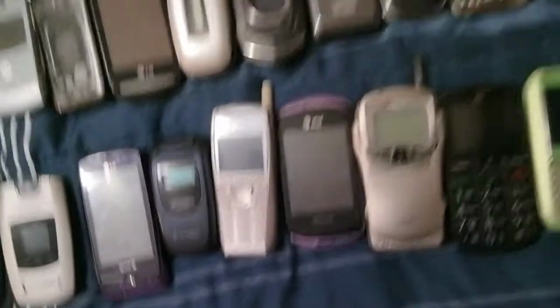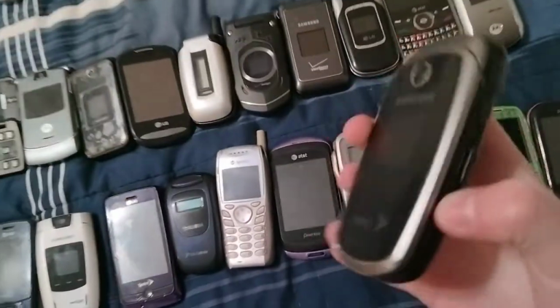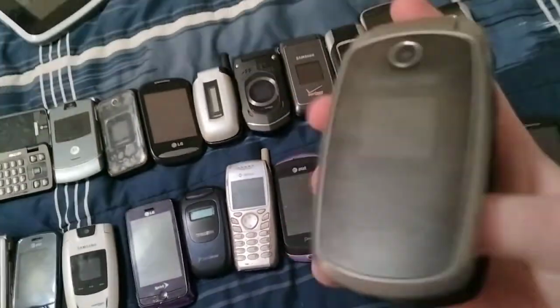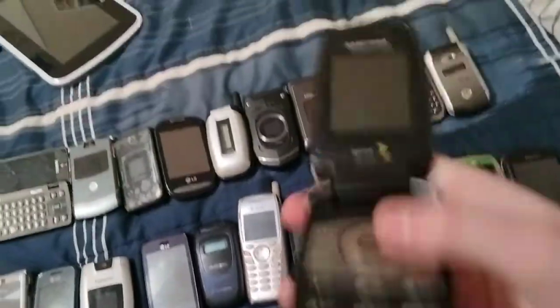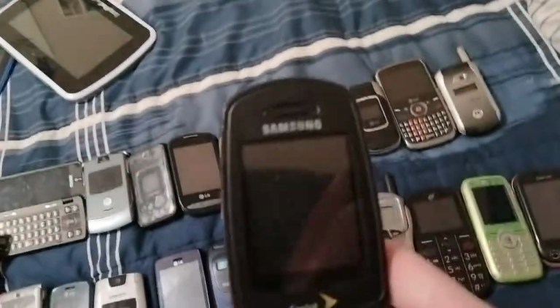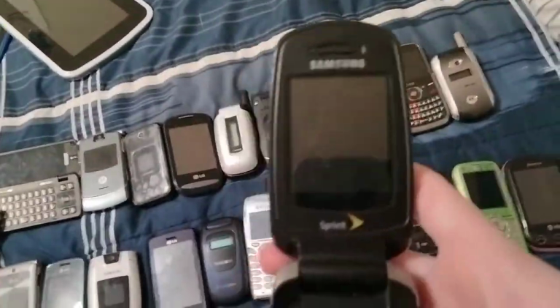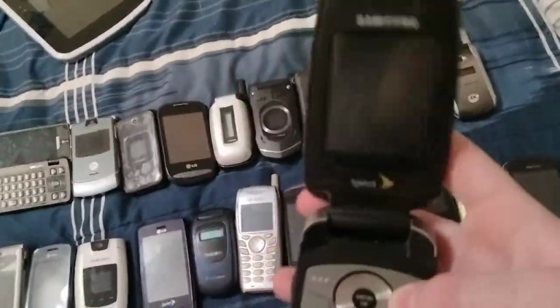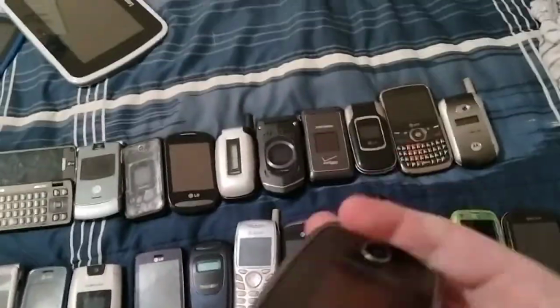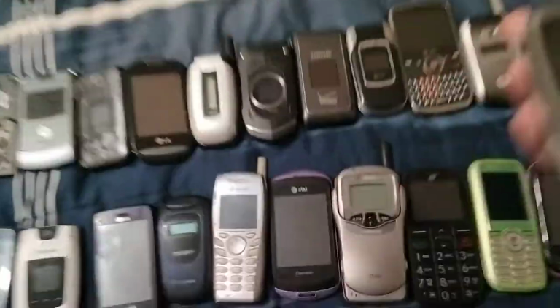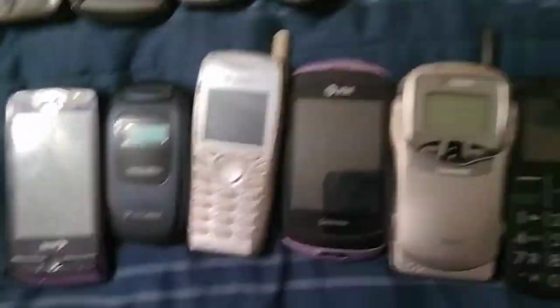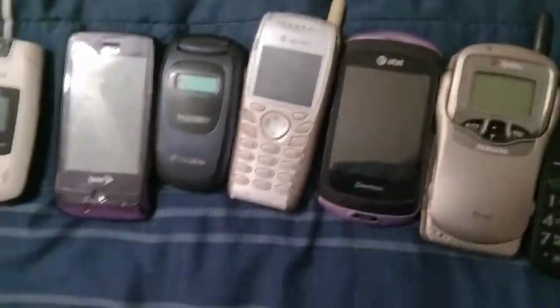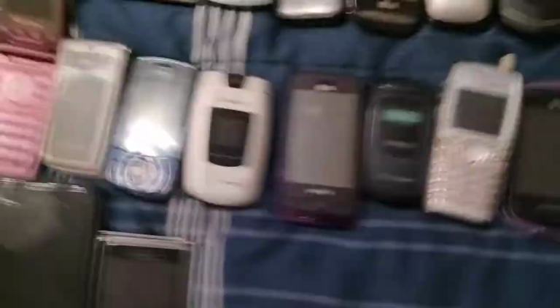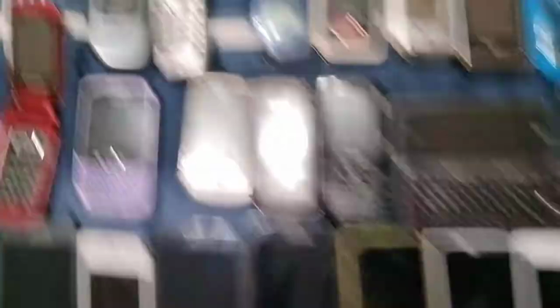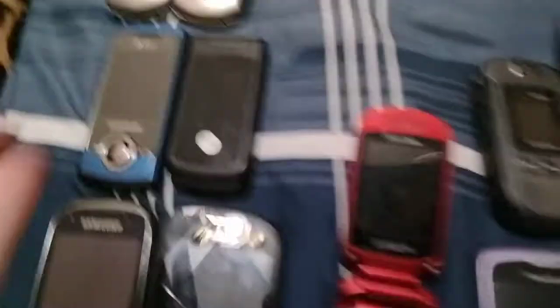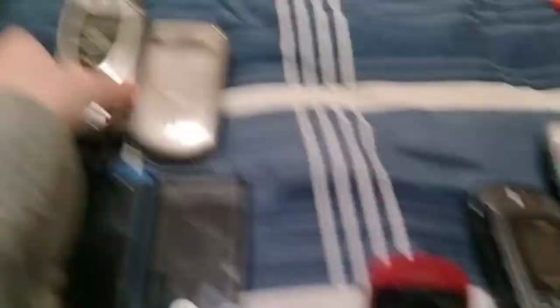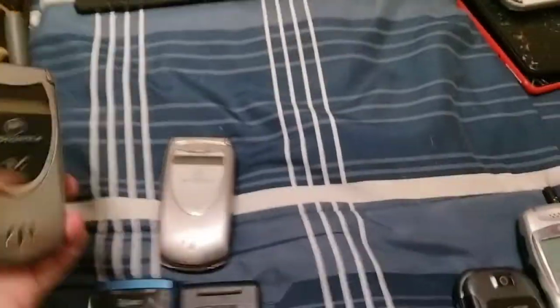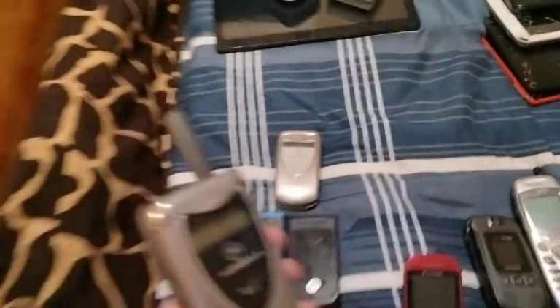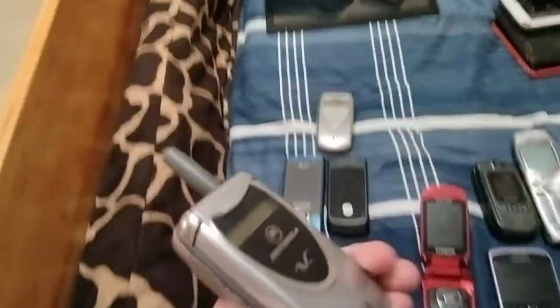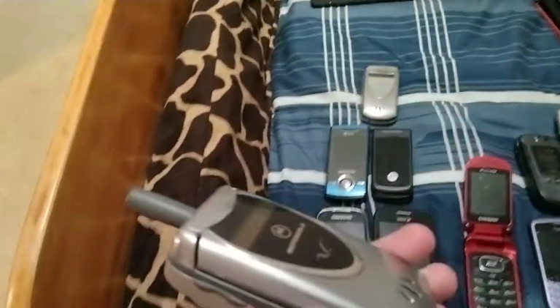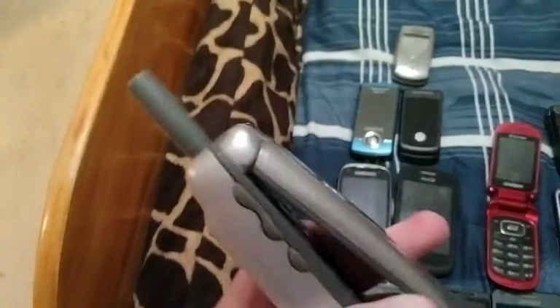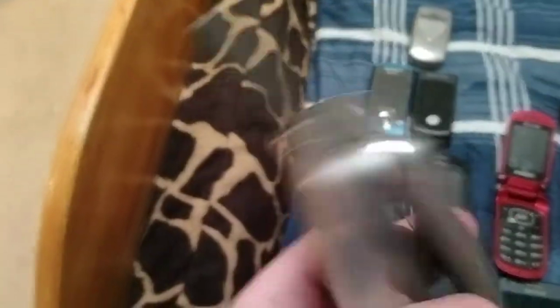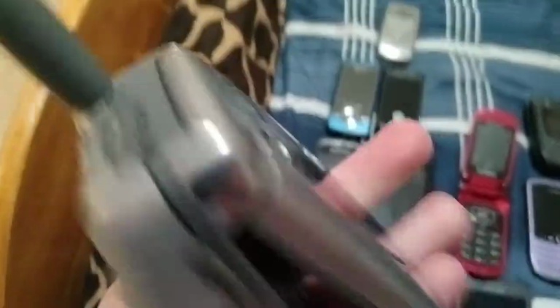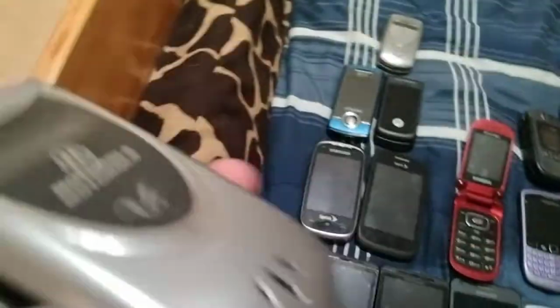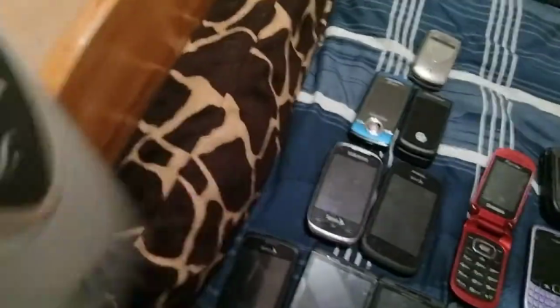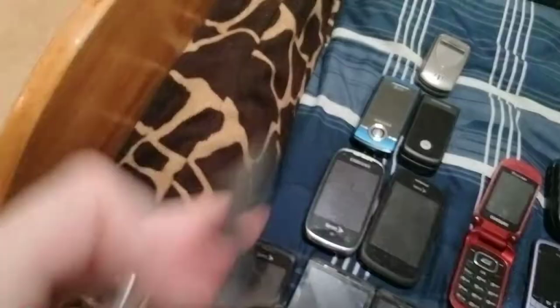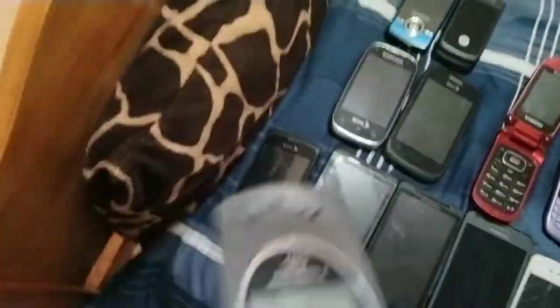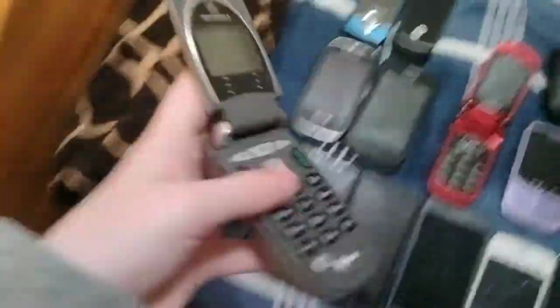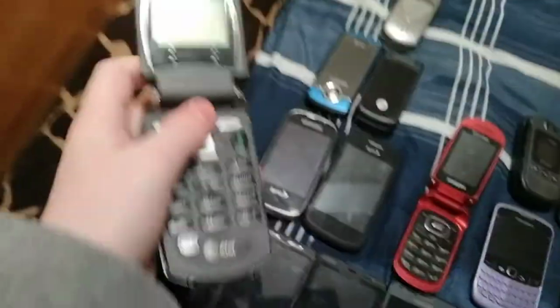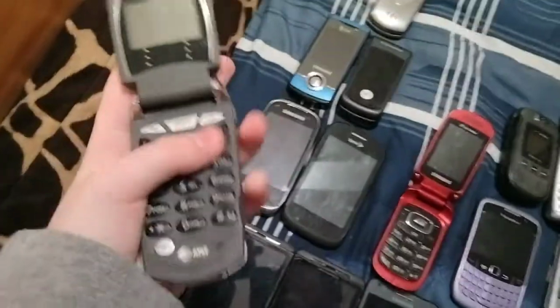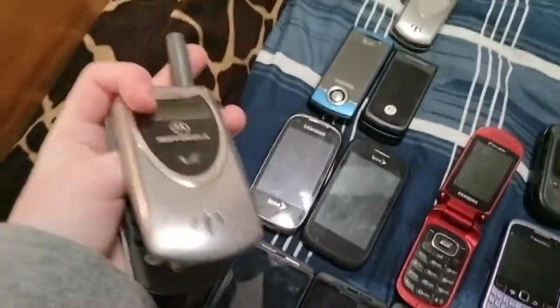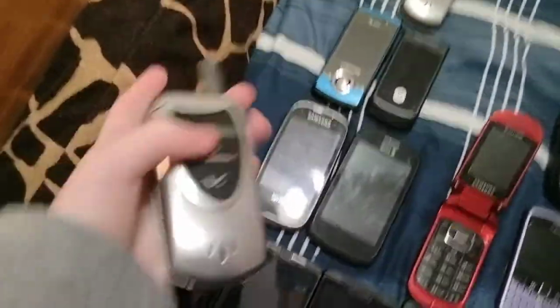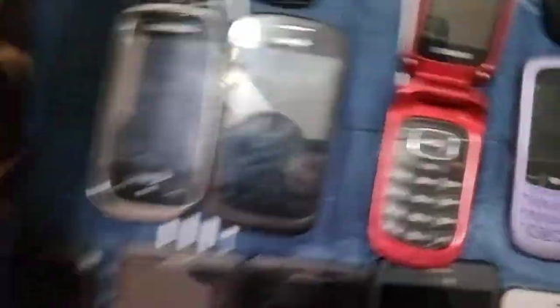Here's a Samsung SPH-M300 — this looks fine but it doesn't have a battery in it. But it does work.